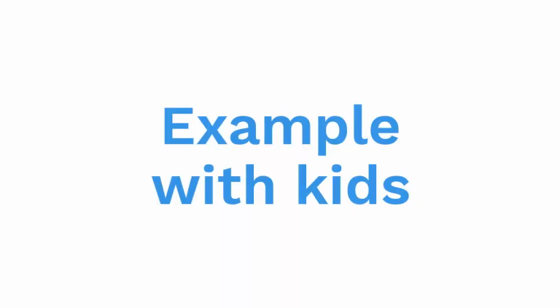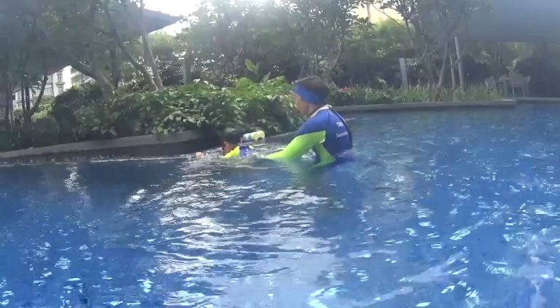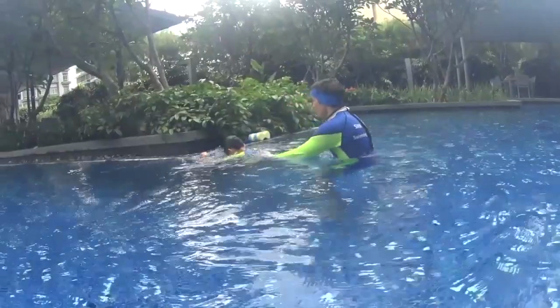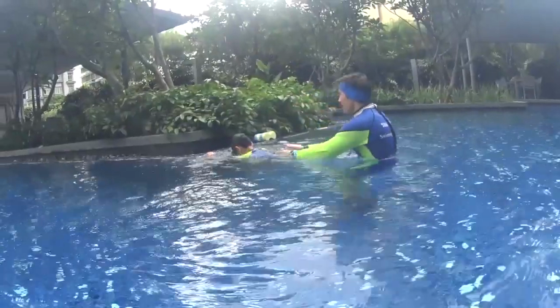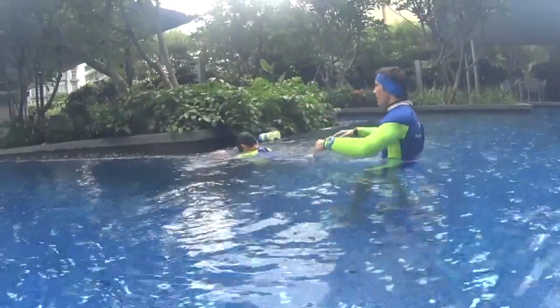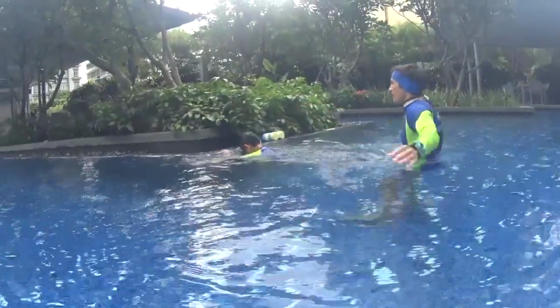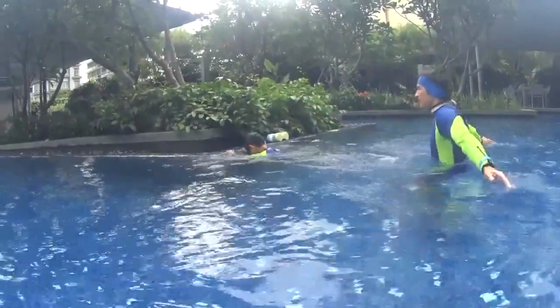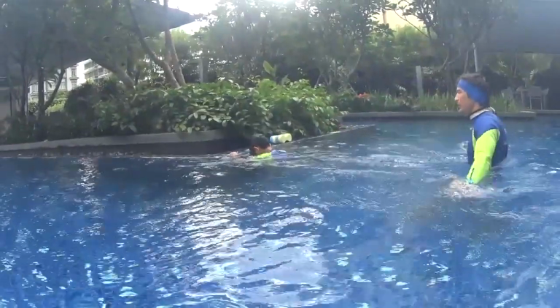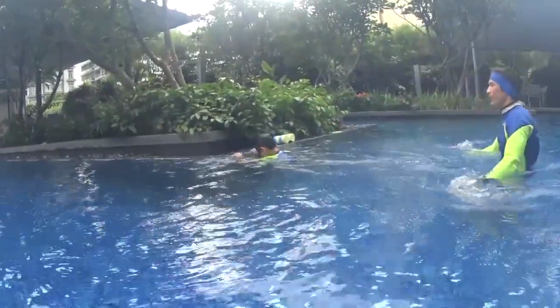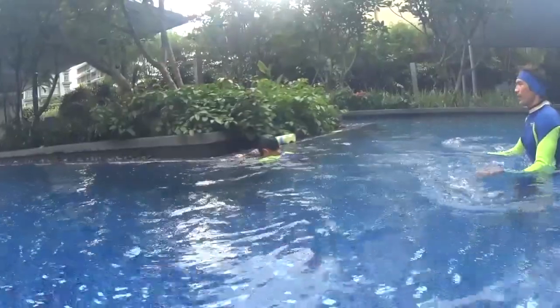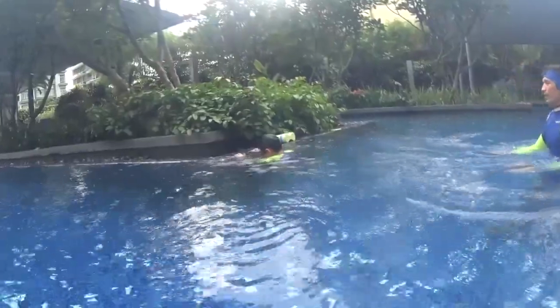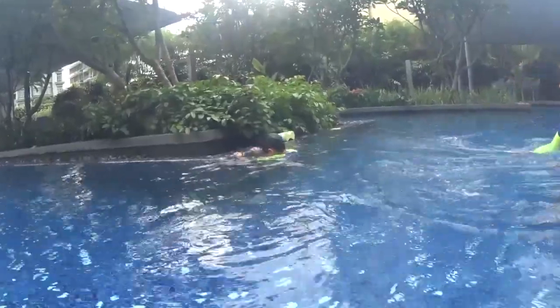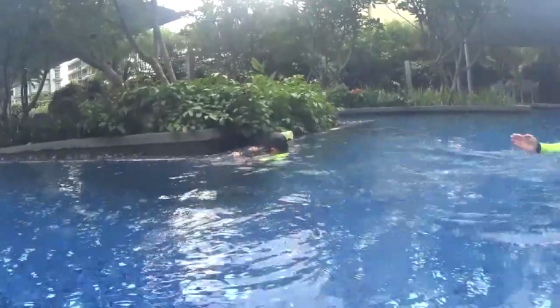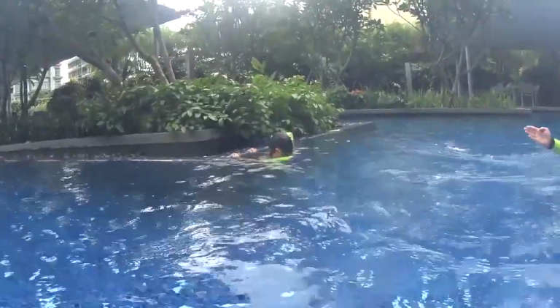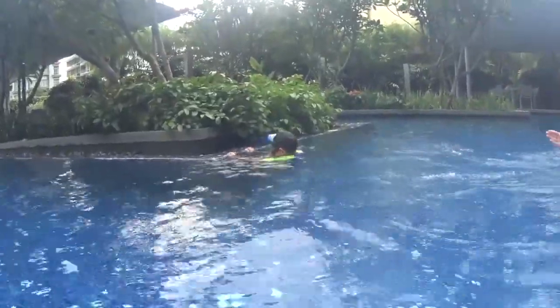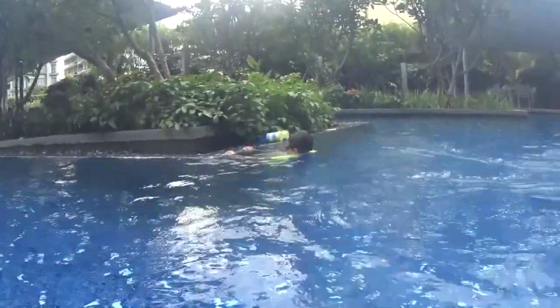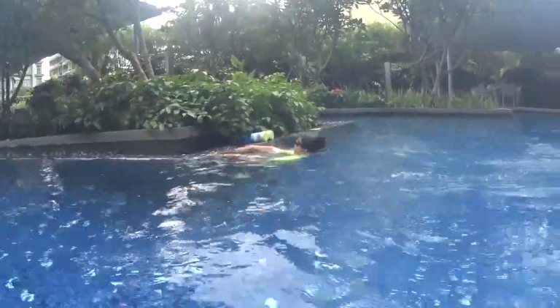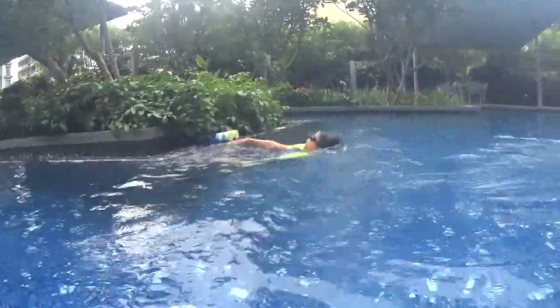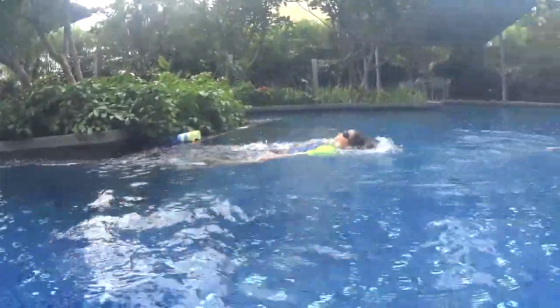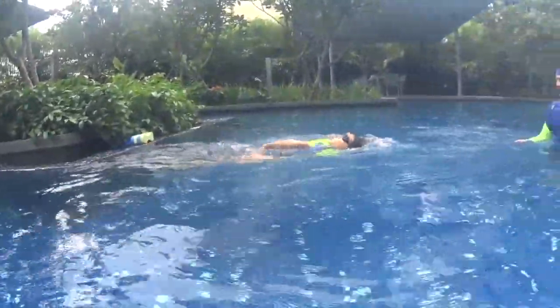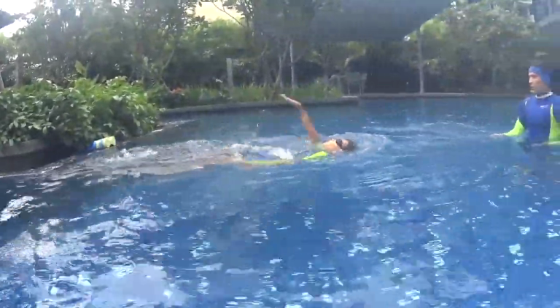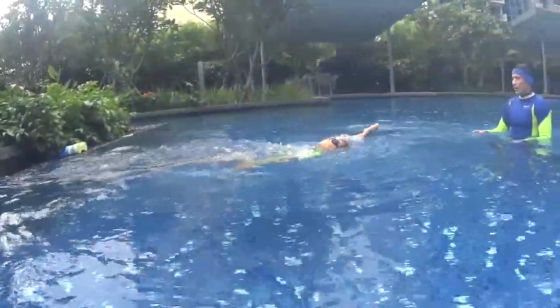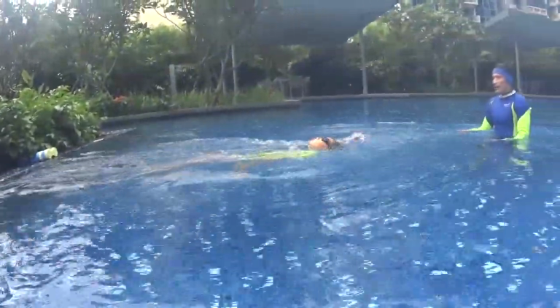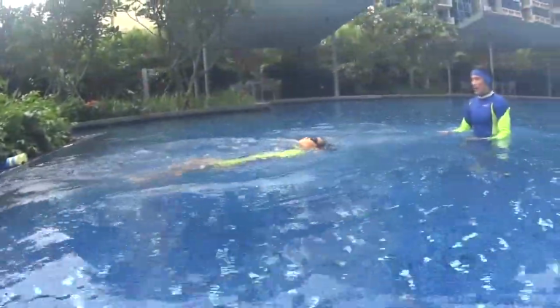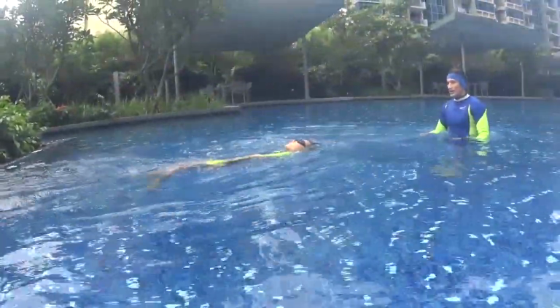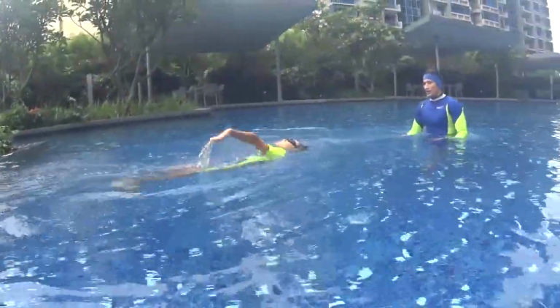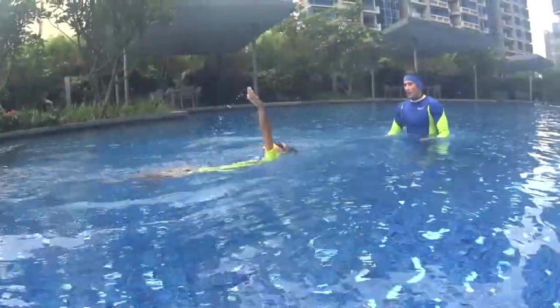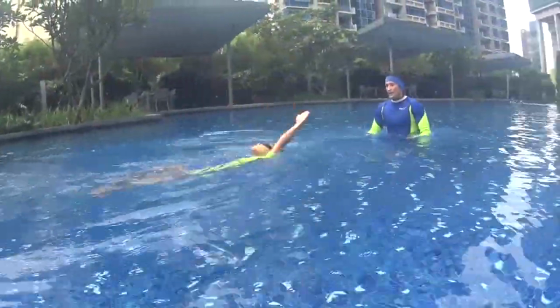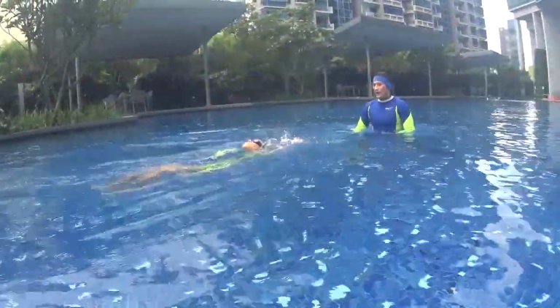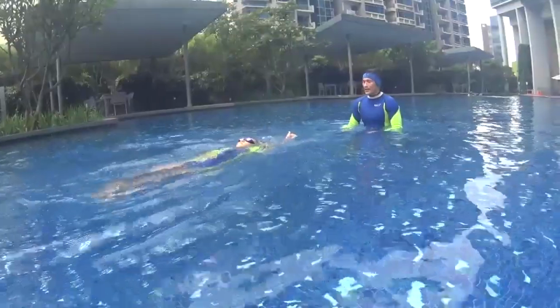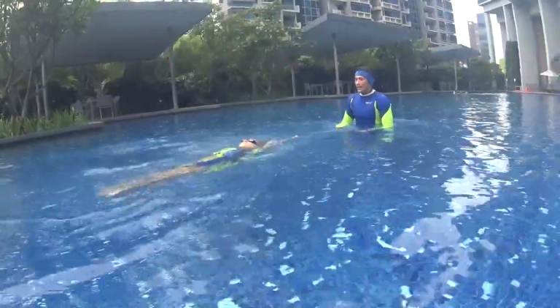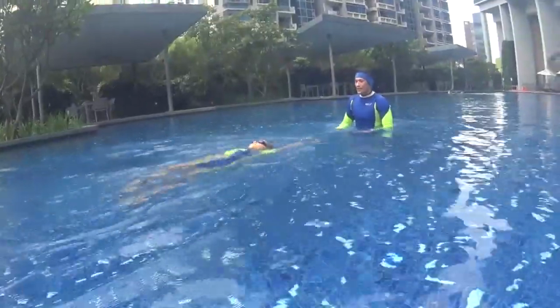Go slowly and relax. Two, one and go. One — edge your hips, edge your head. Nice.